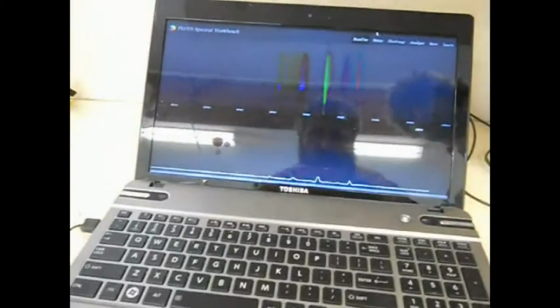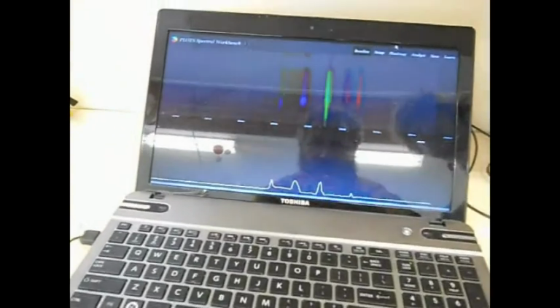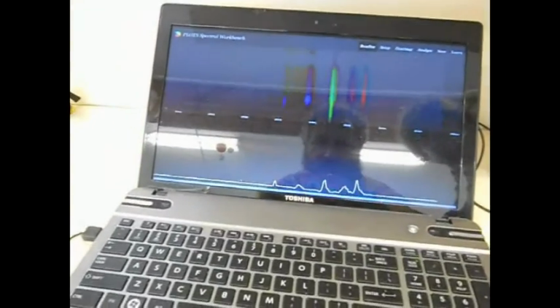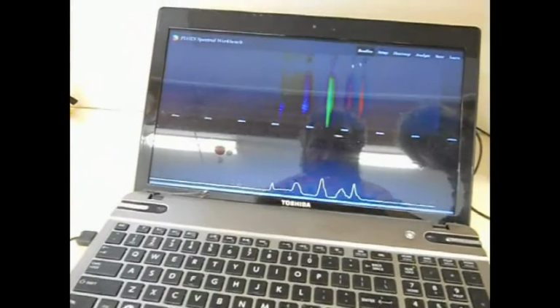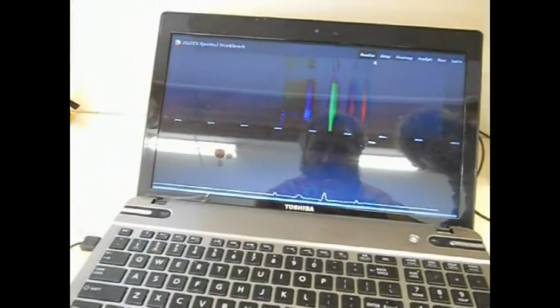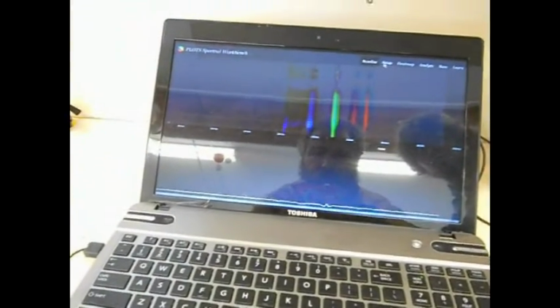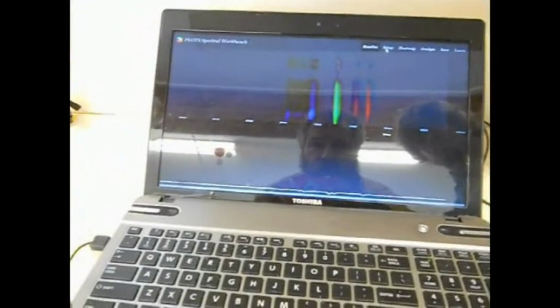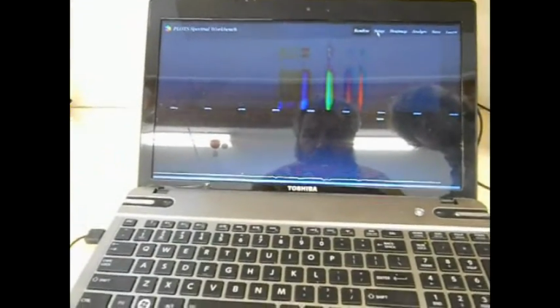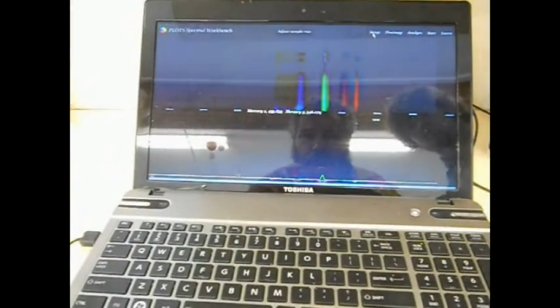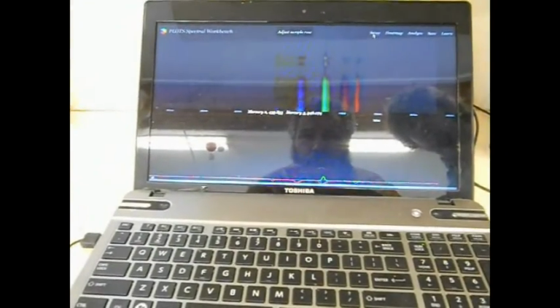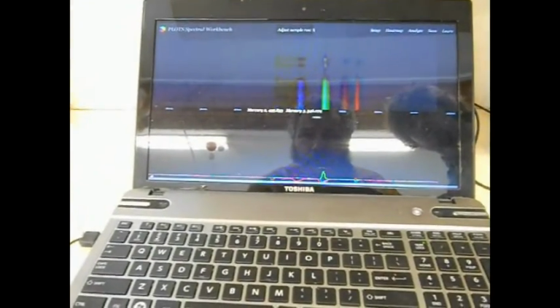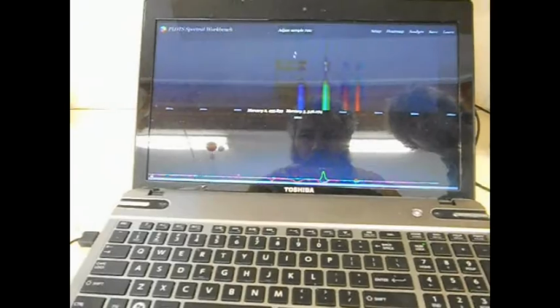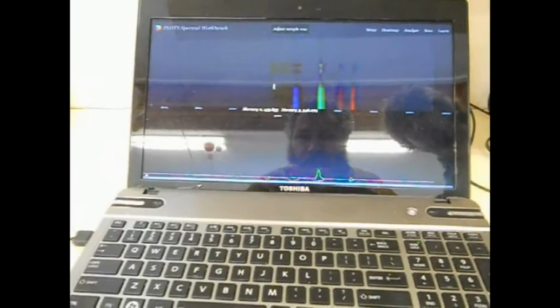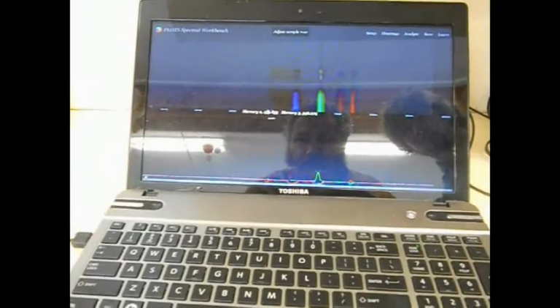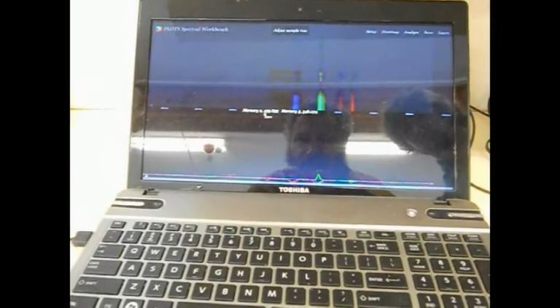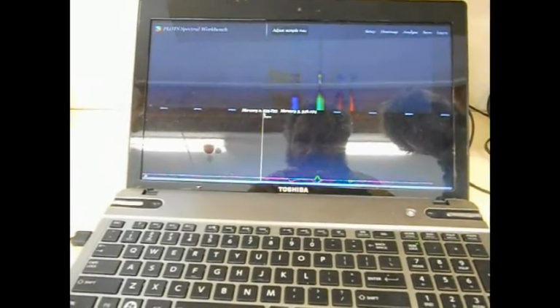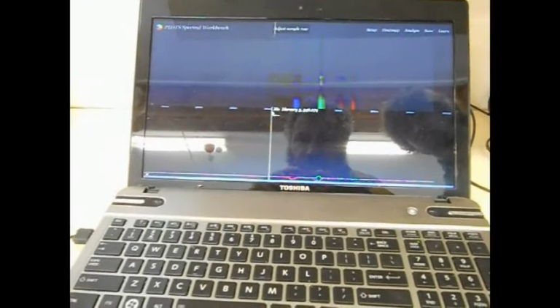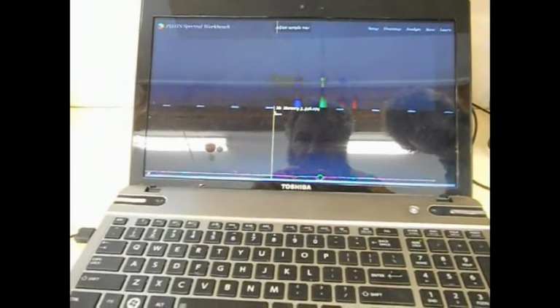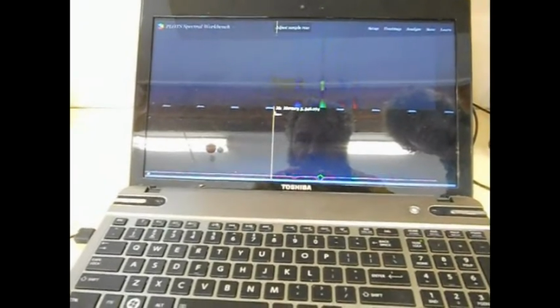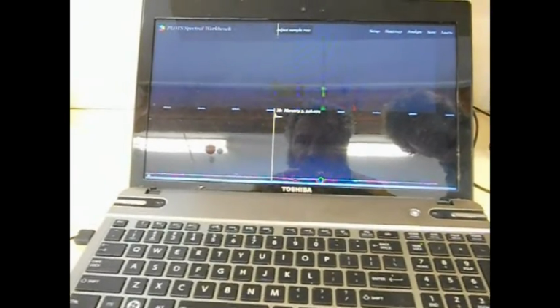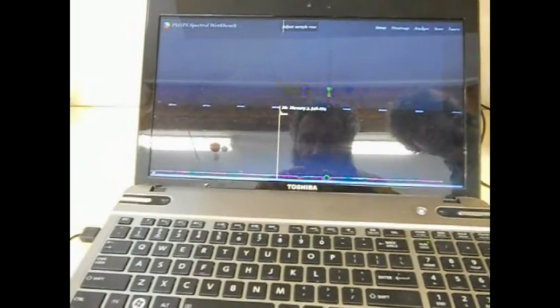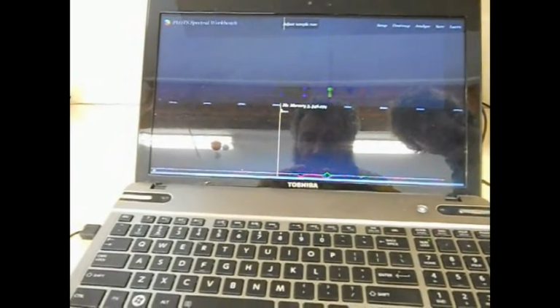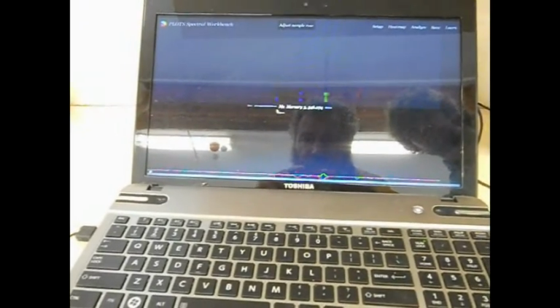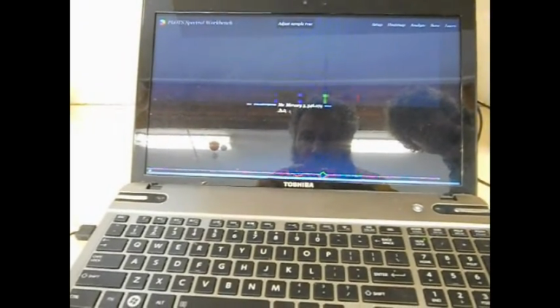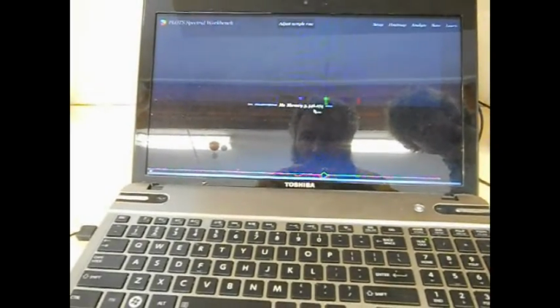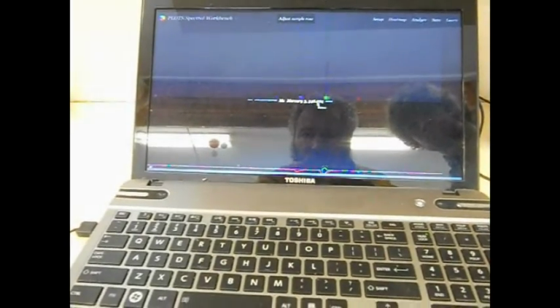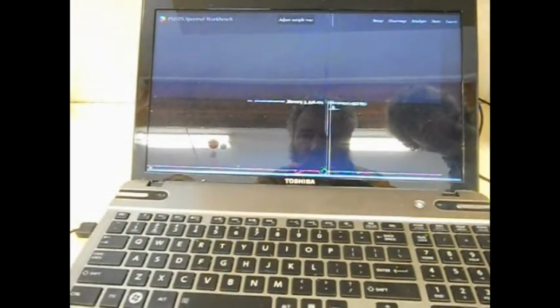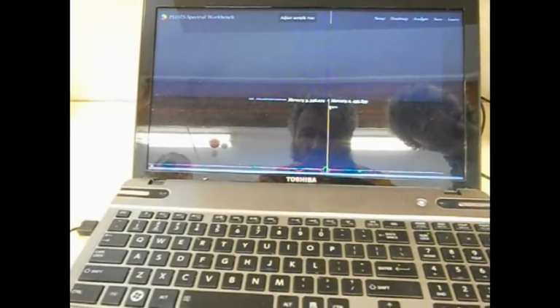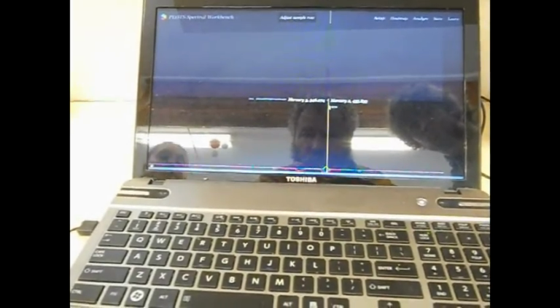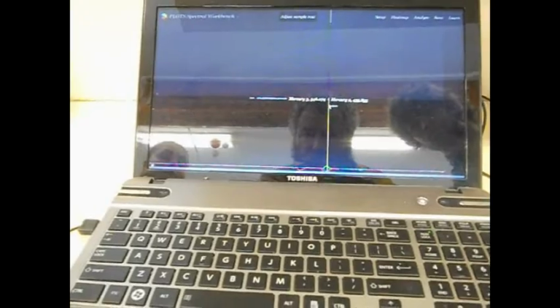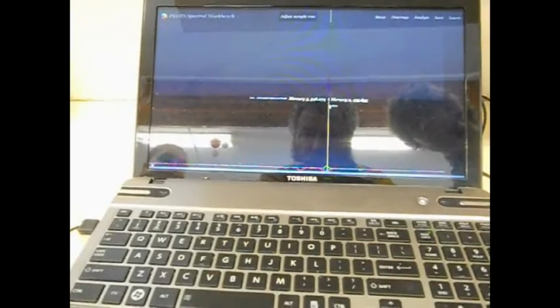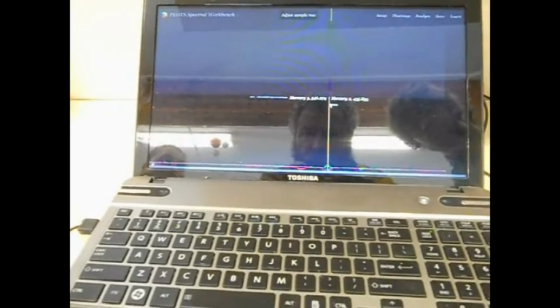Going into the setup, we can adjust the Mercury 2 line, which is that line there, and the Mercury 1 line, which is that green line there.